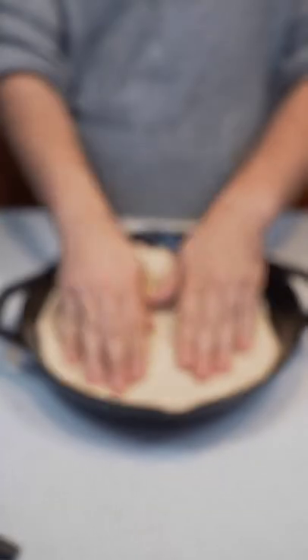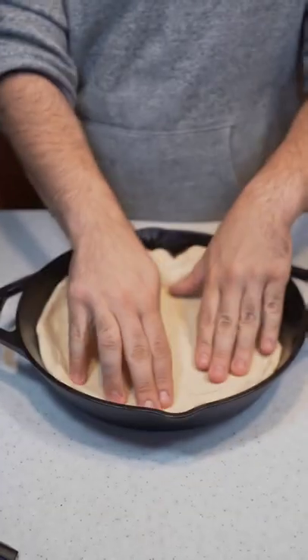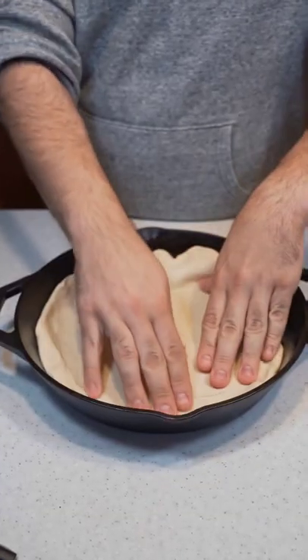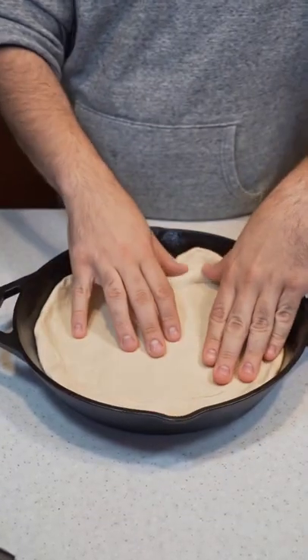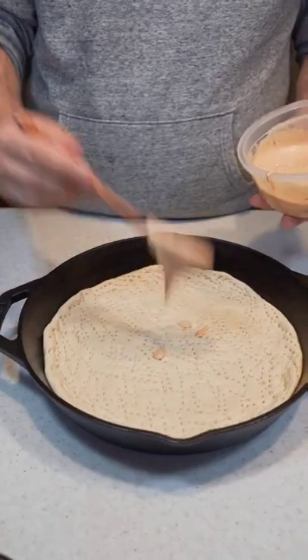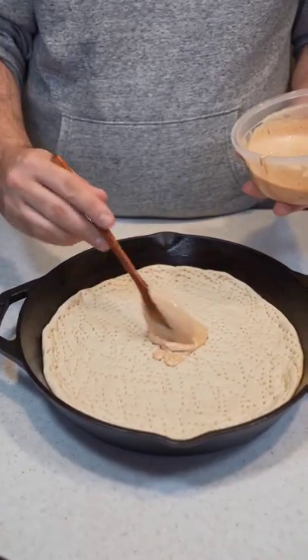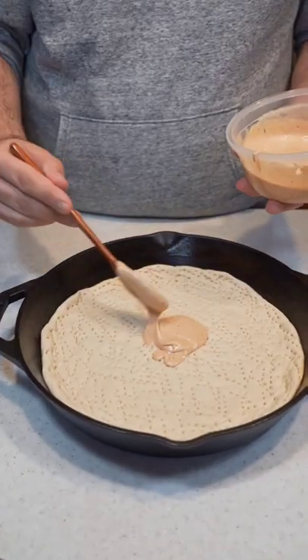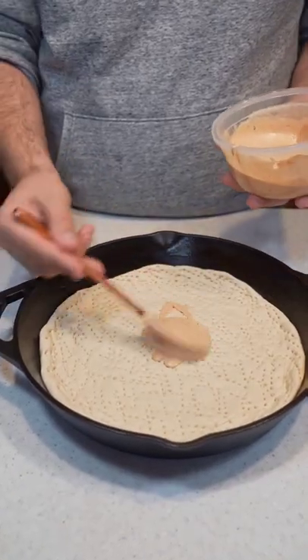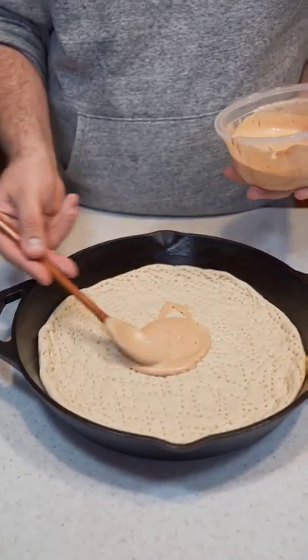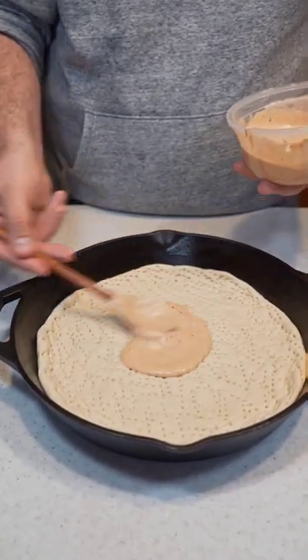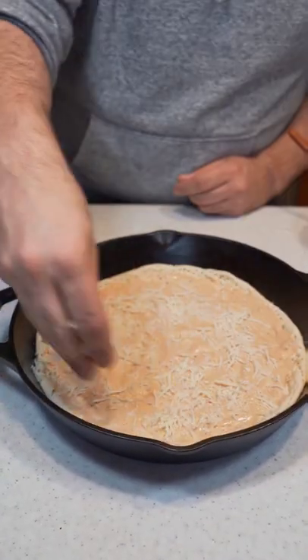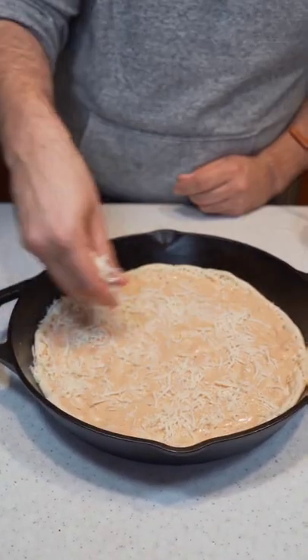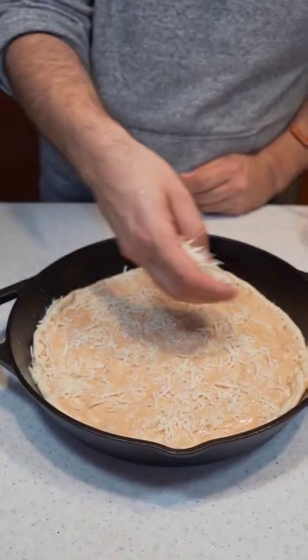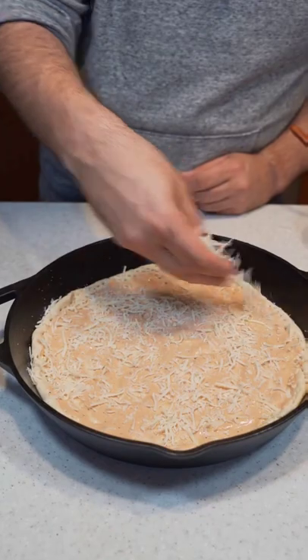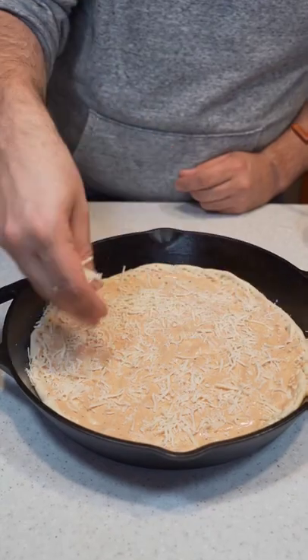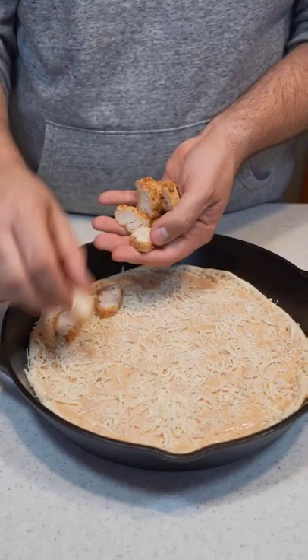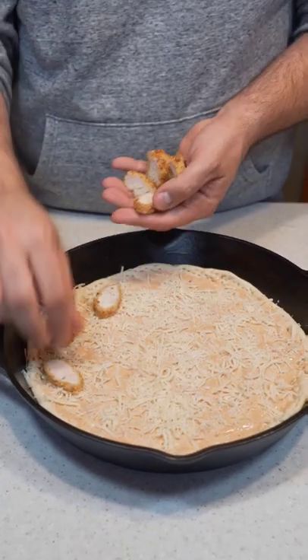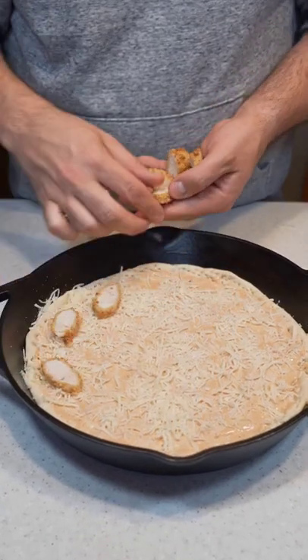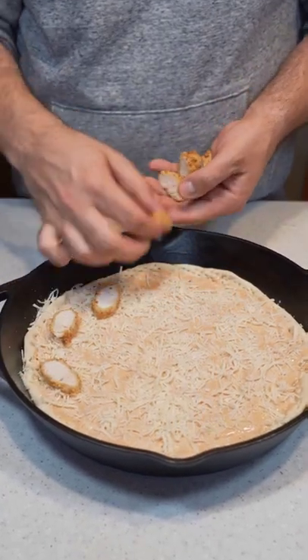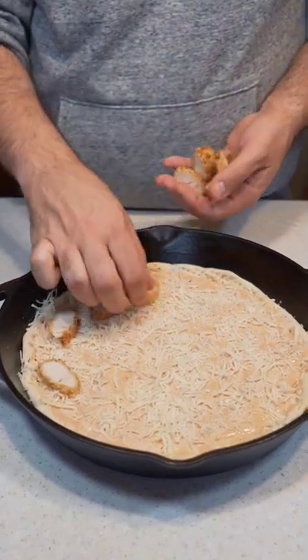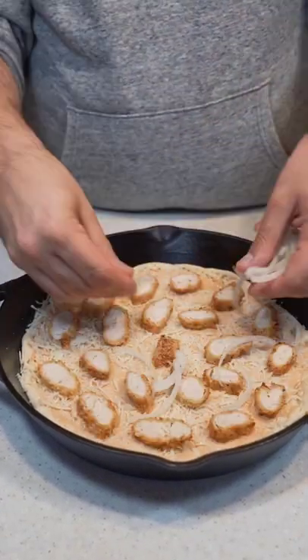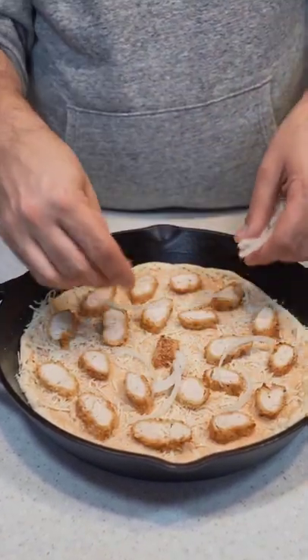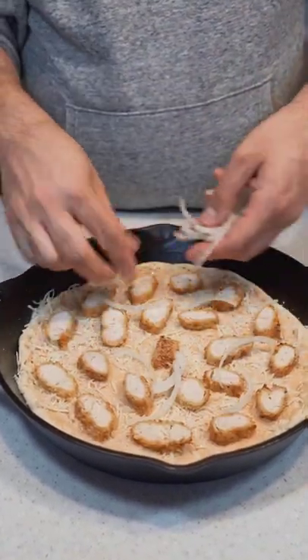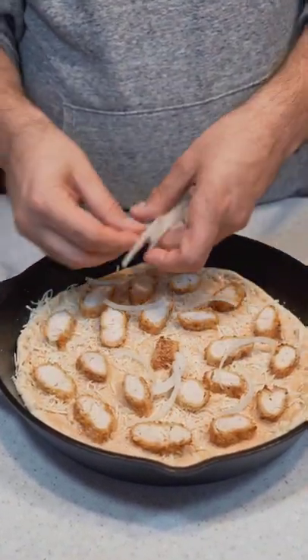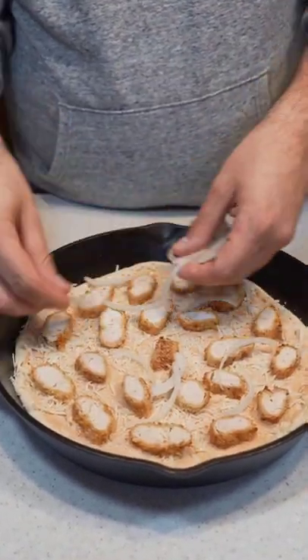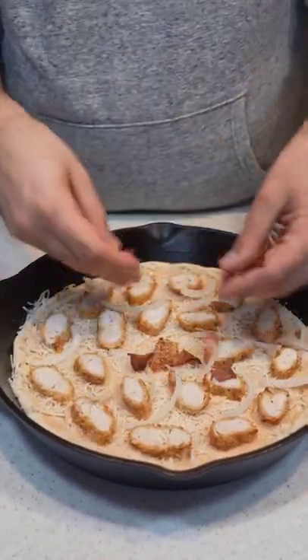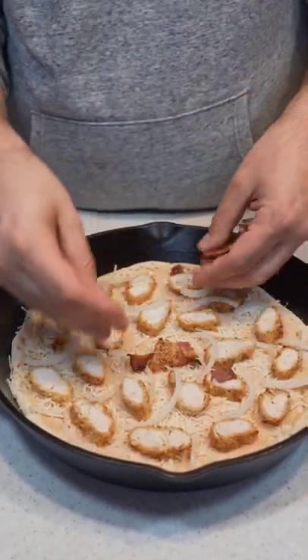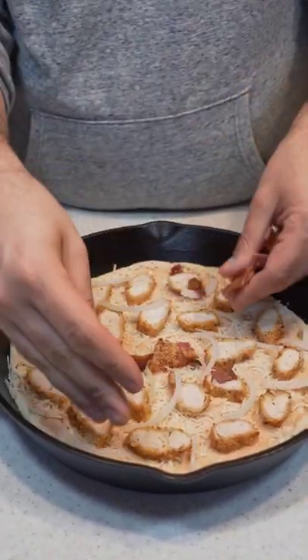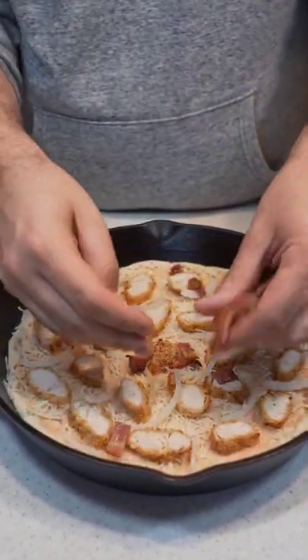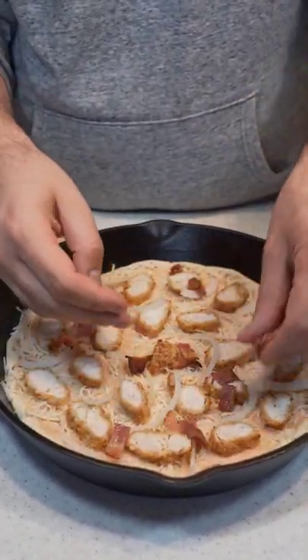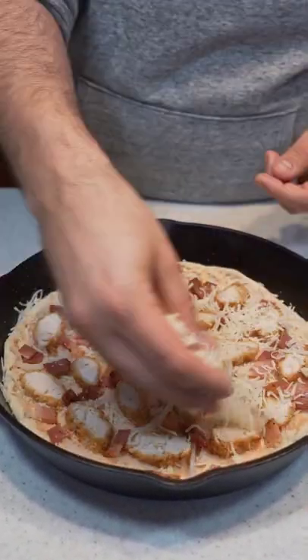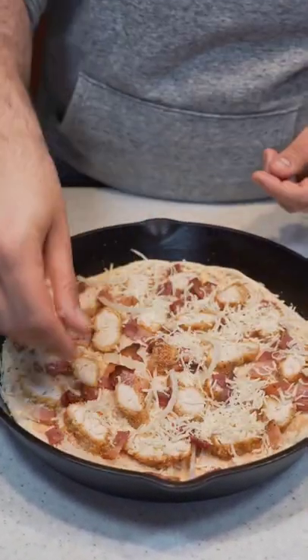Now we can get our dough in a pan, place down some of your sauce, hit it with a little cheese, followed by your chicken, onions, bacon, and more cheese.